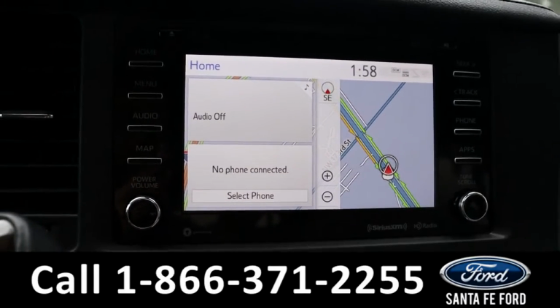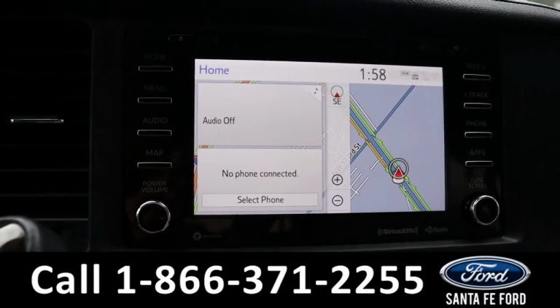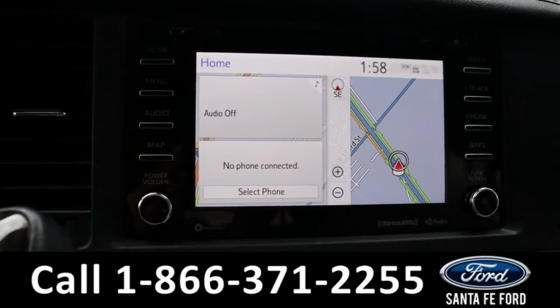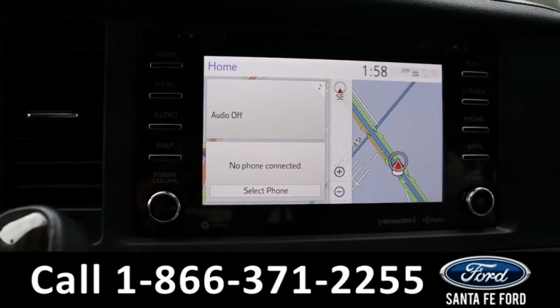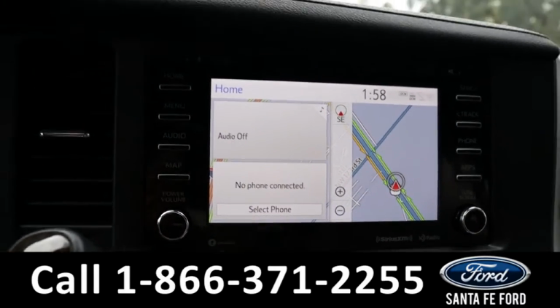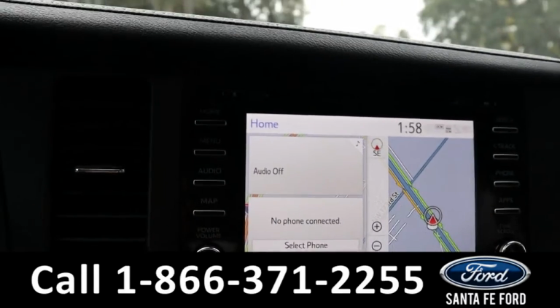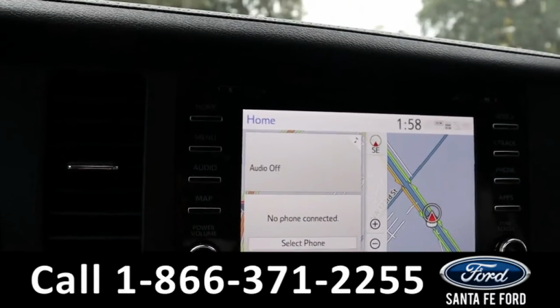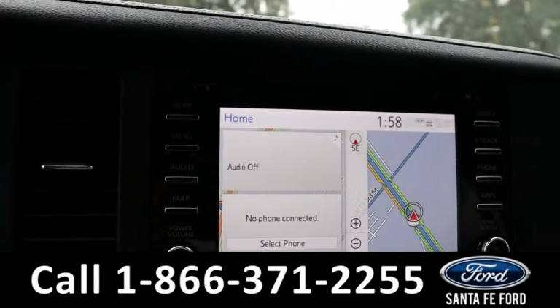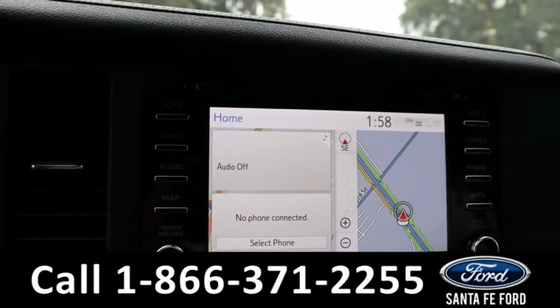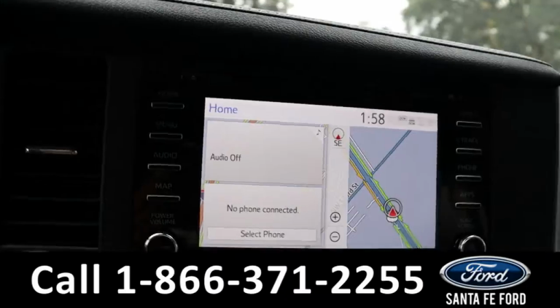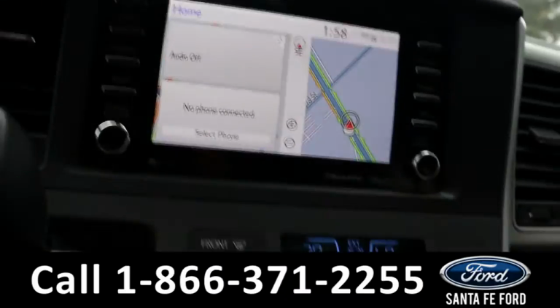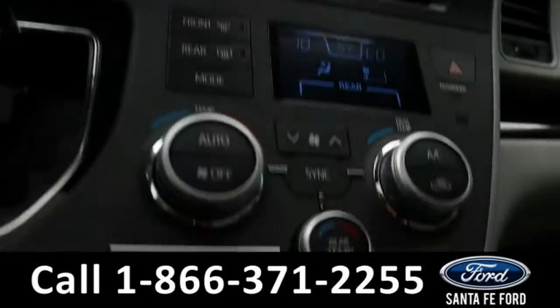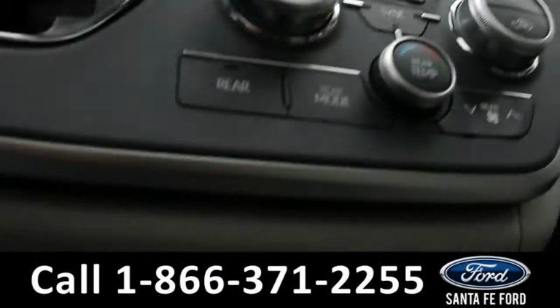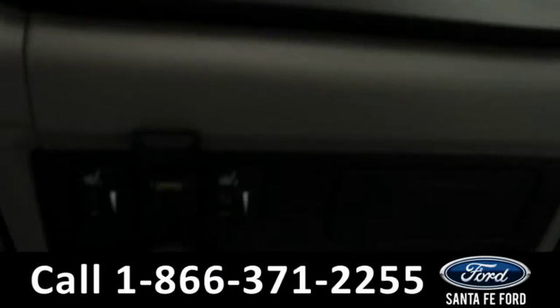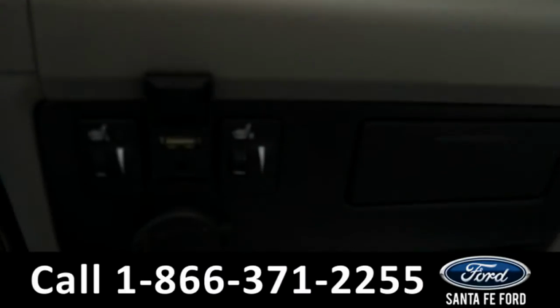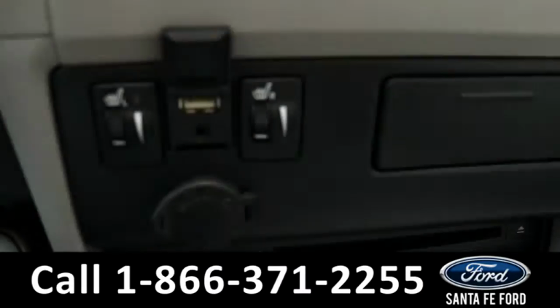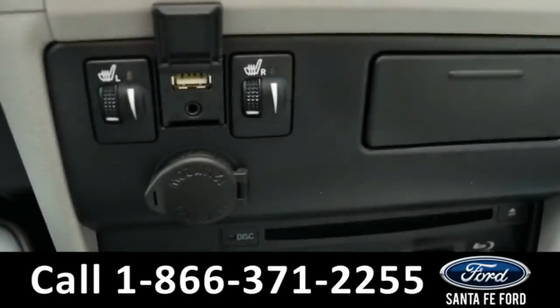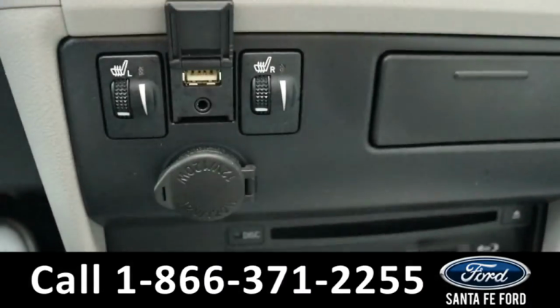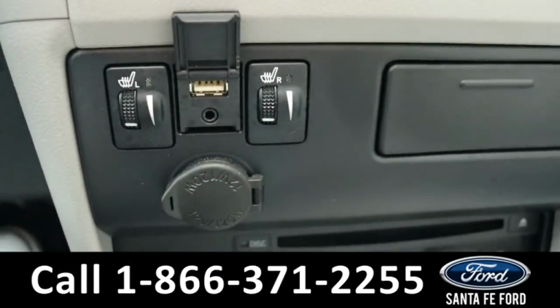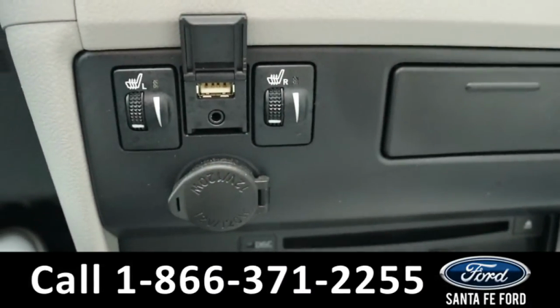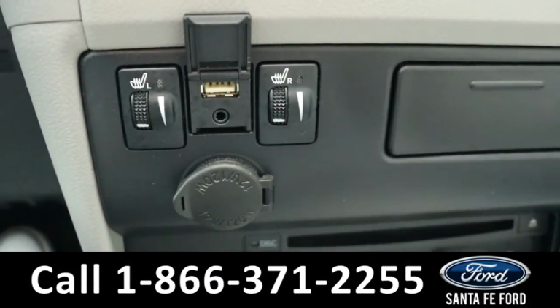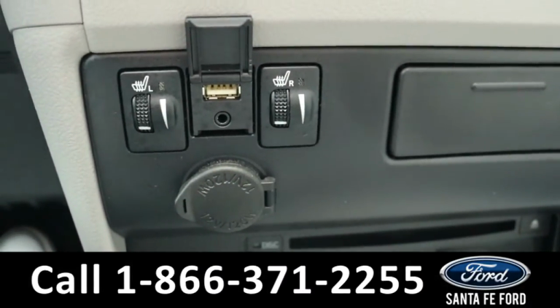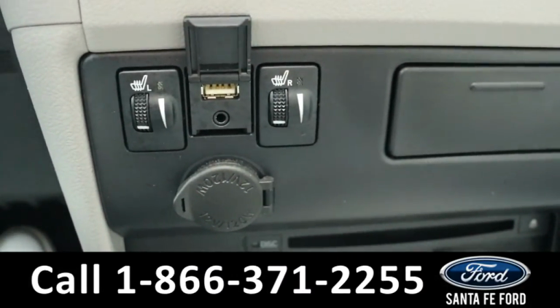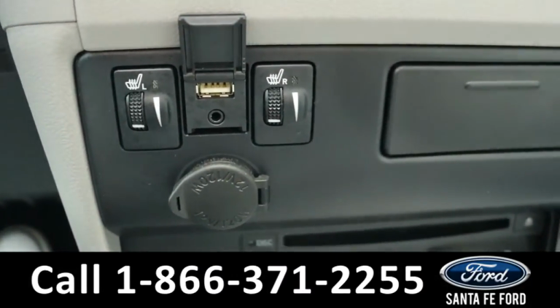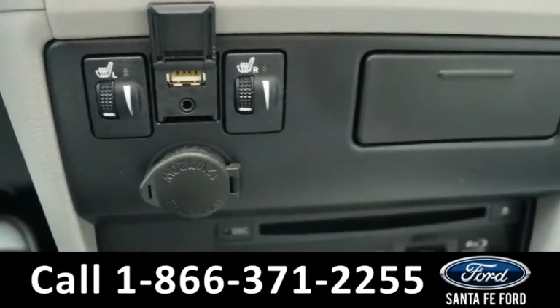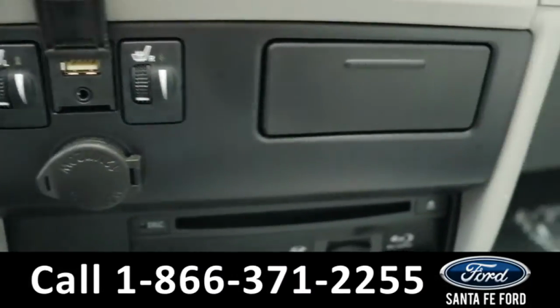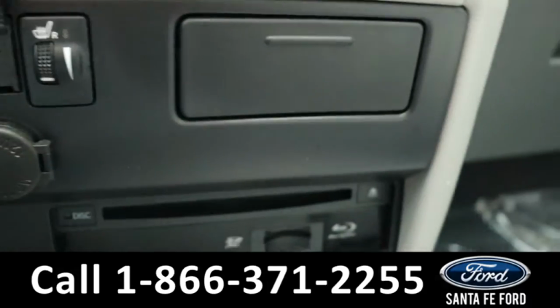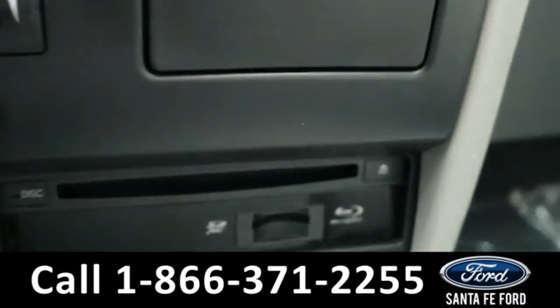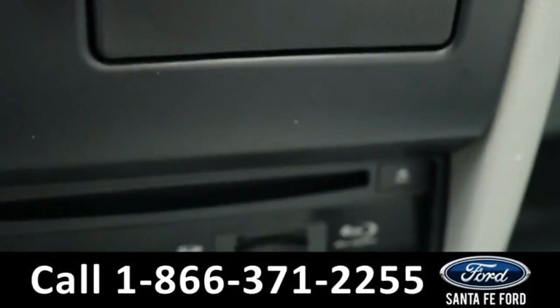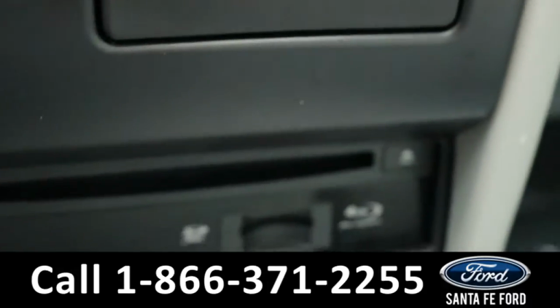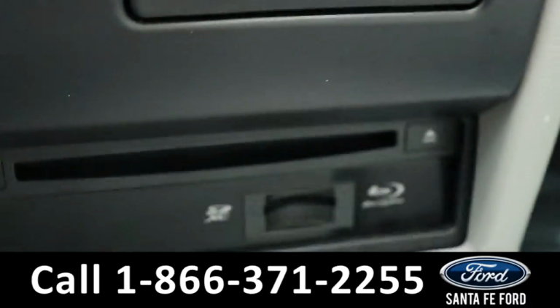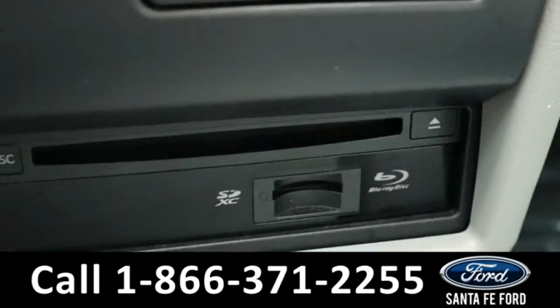It also has navigation, as well as a CD player and USB and auxiliary ports for more media options, and an SD card reader.